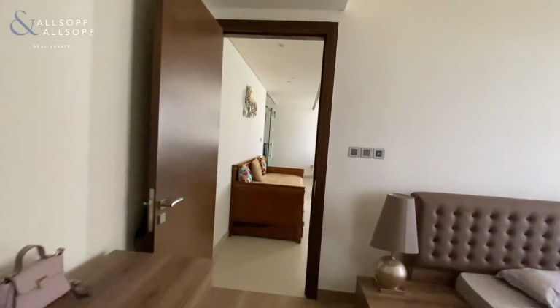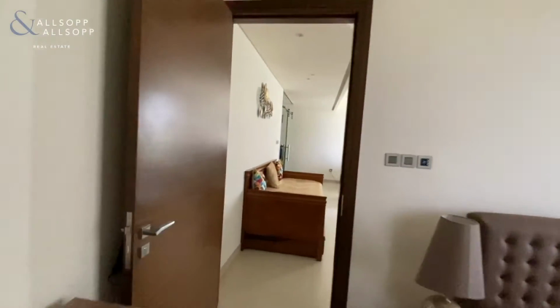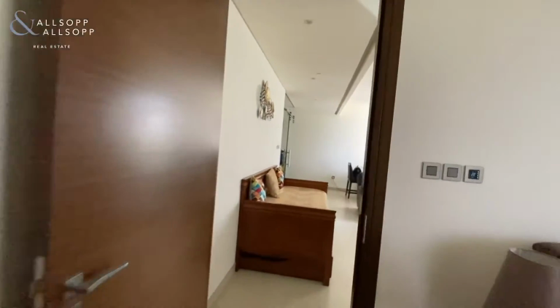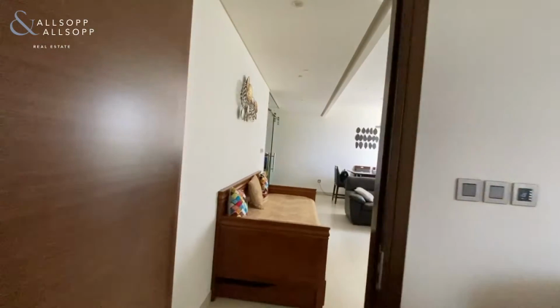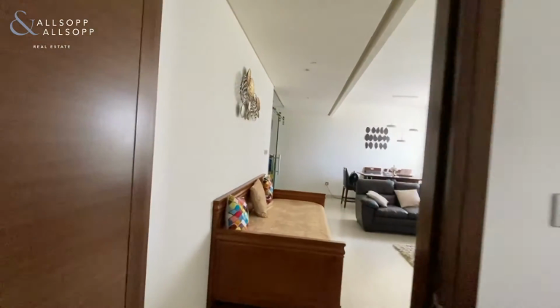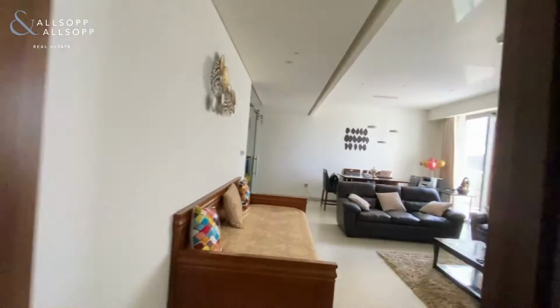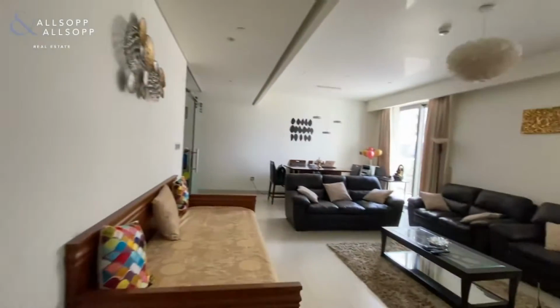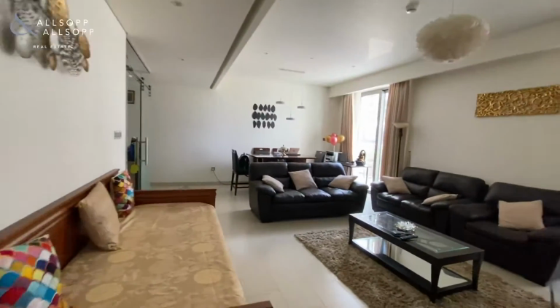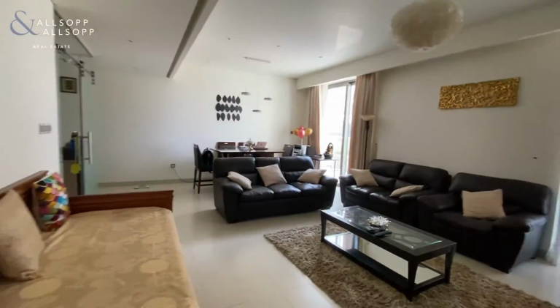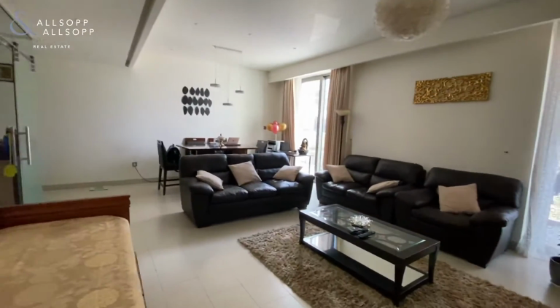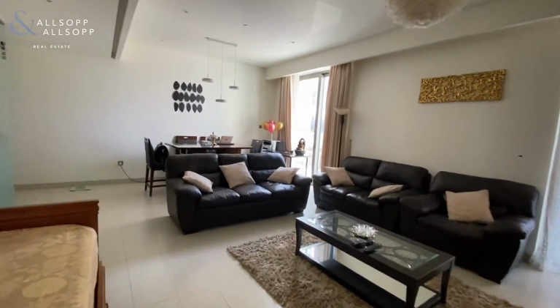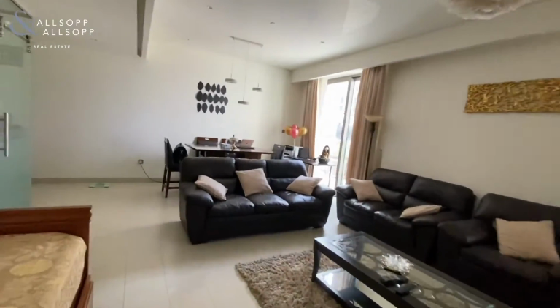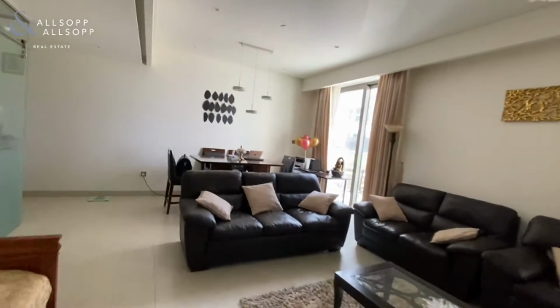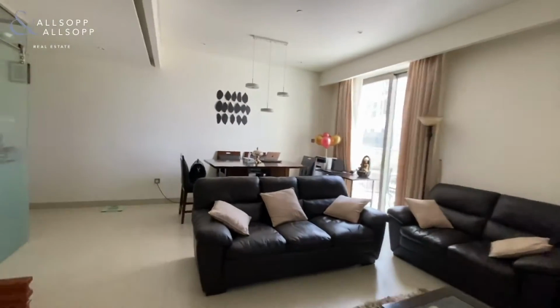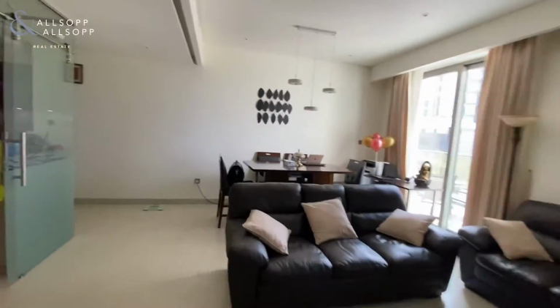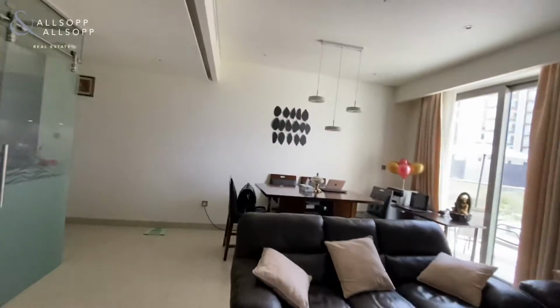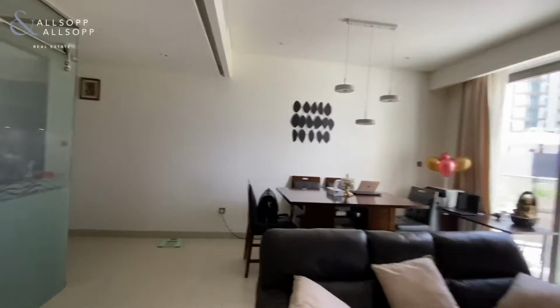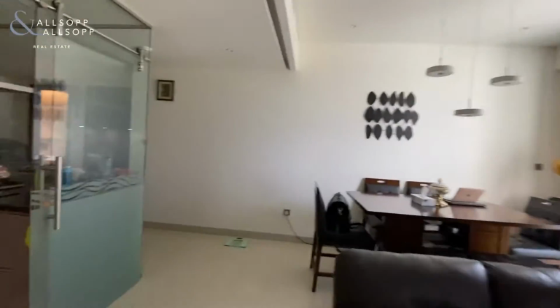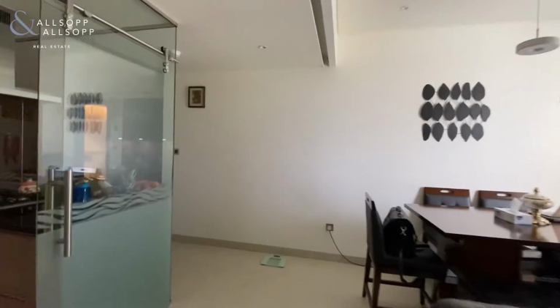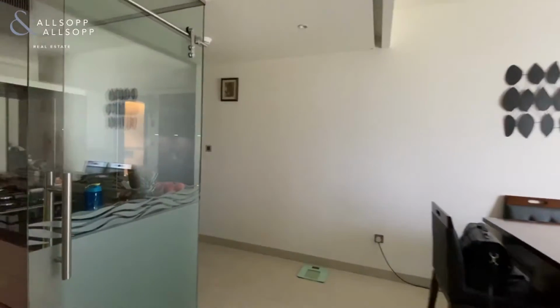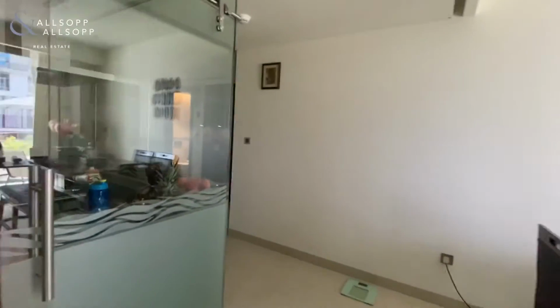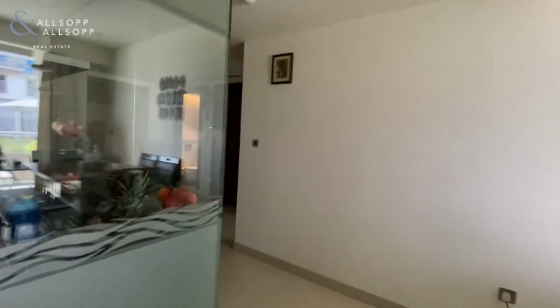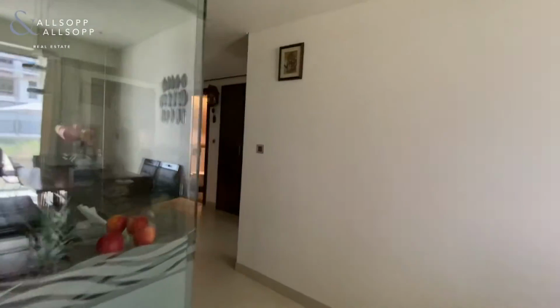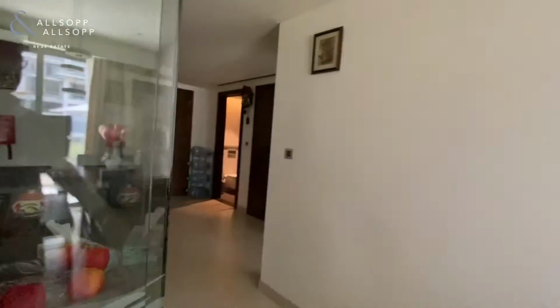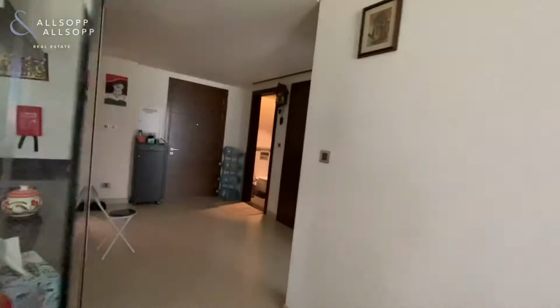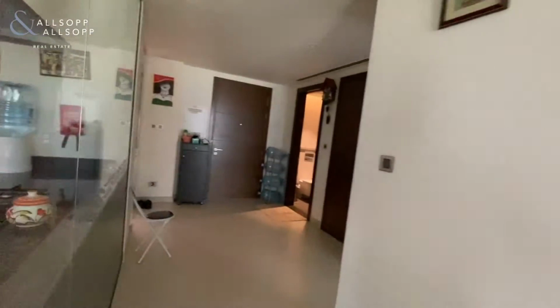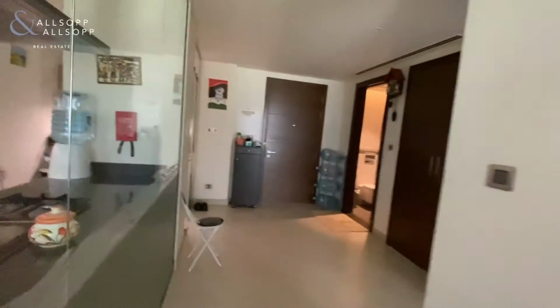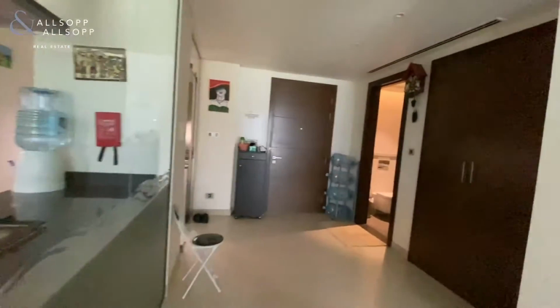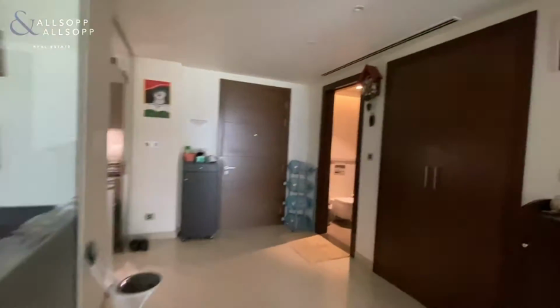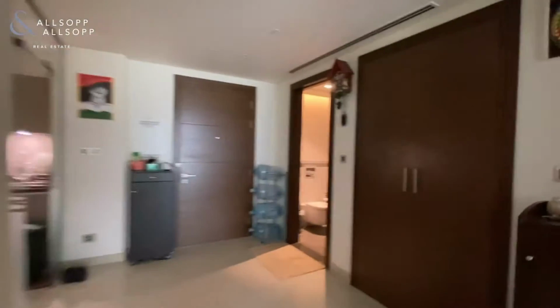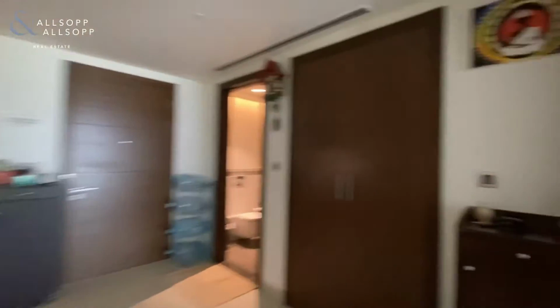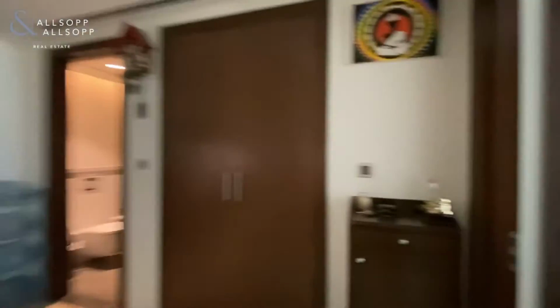As mentioned, this is the only layout of its kind in the entire development, so anyone looking to purchase can be sure that it's going to hold its value very well, because there is only one of these in the entire of Shobha Heartland.